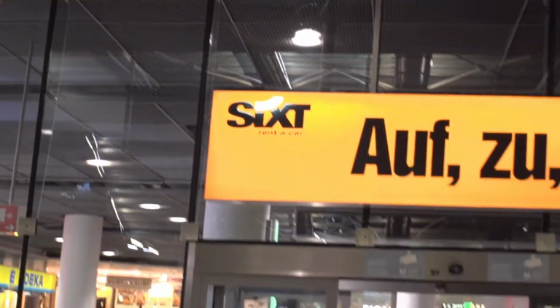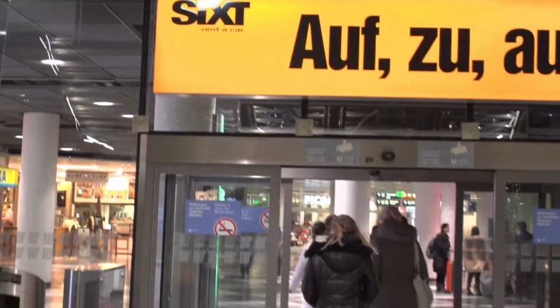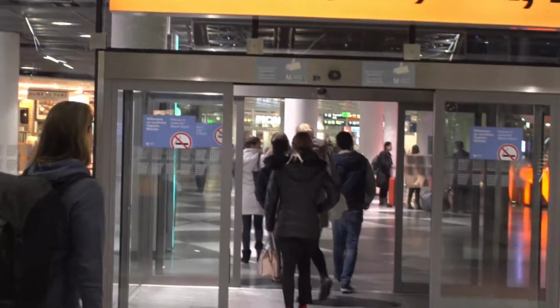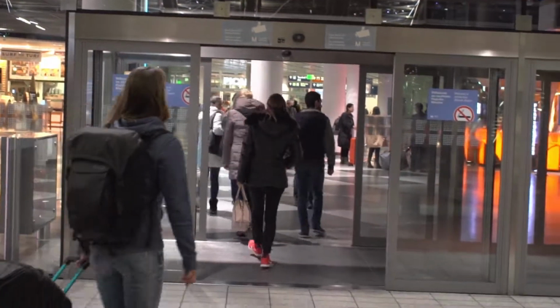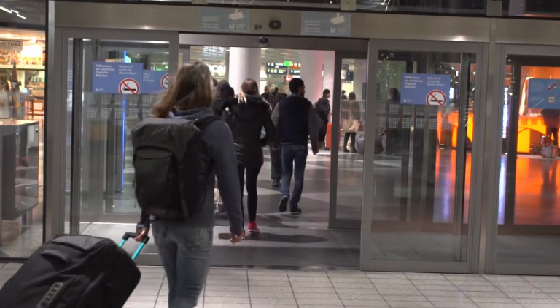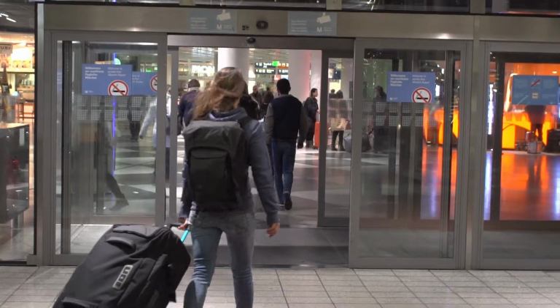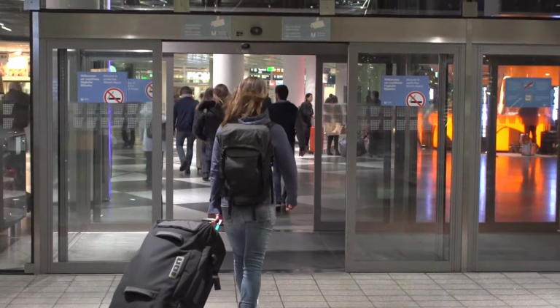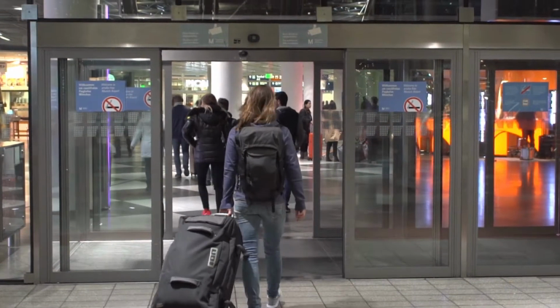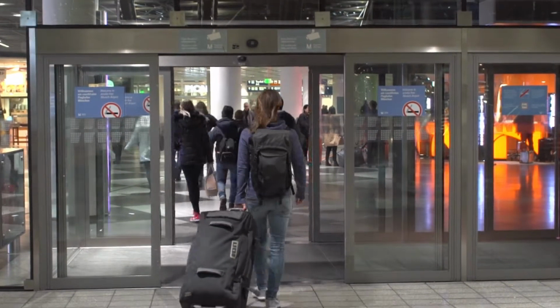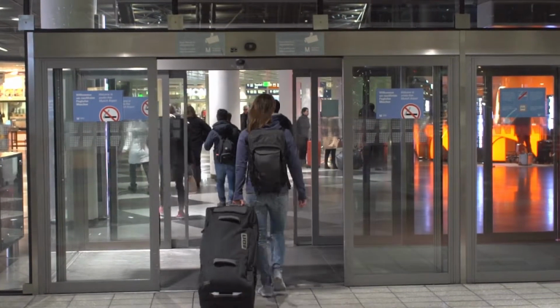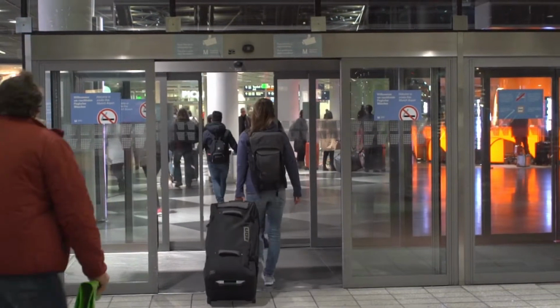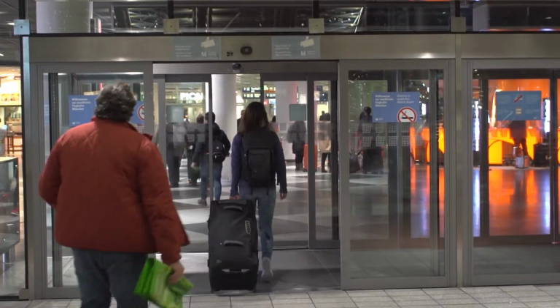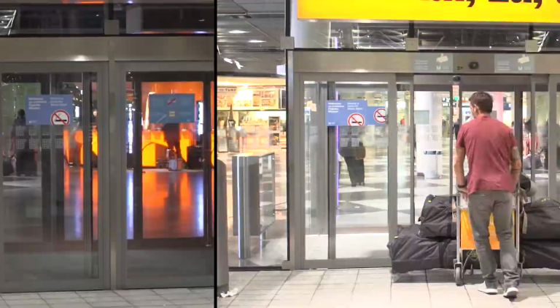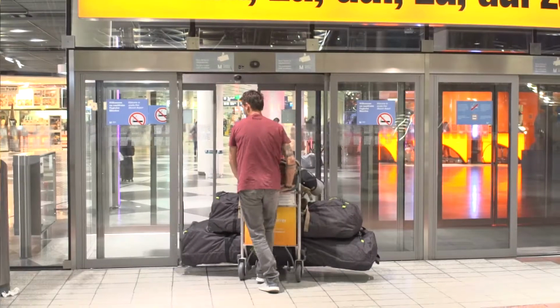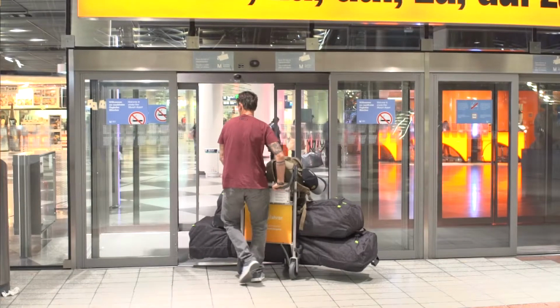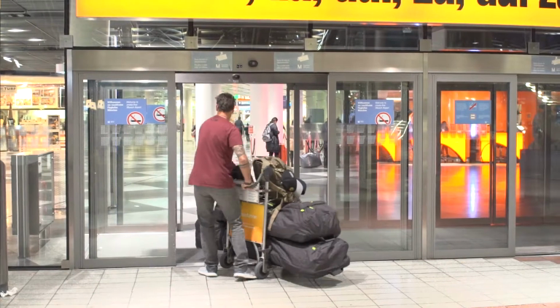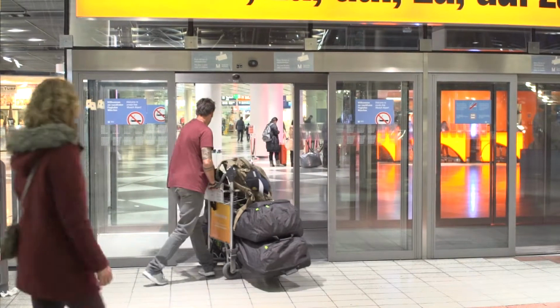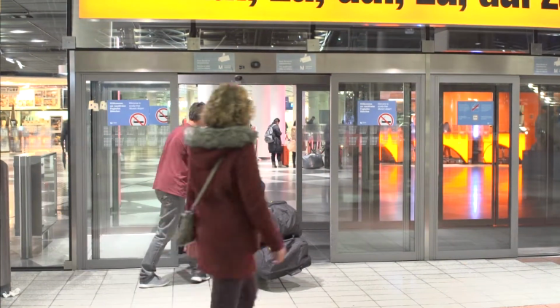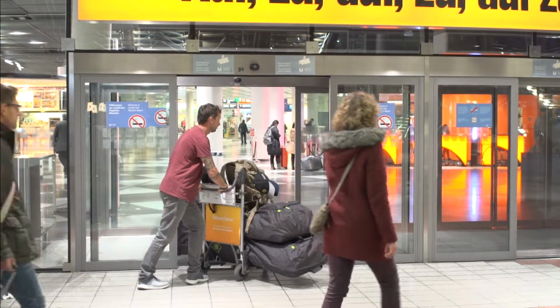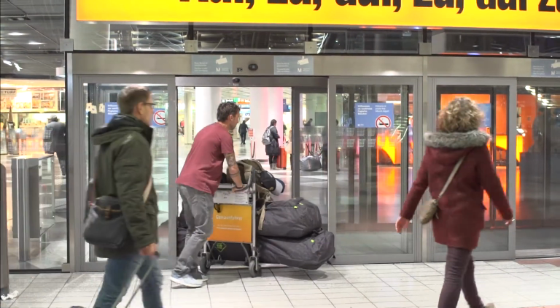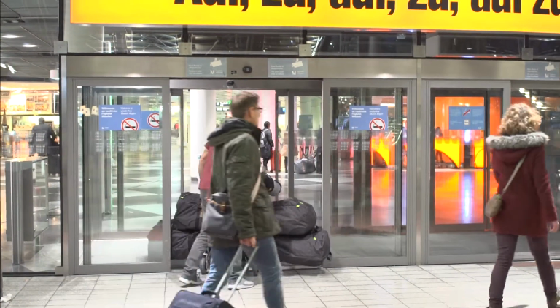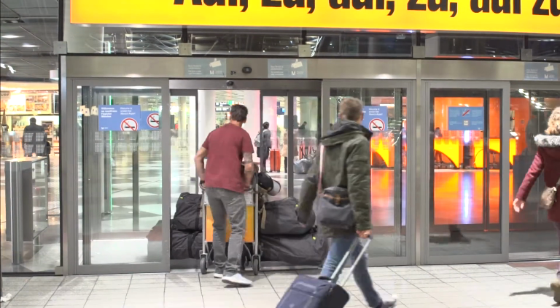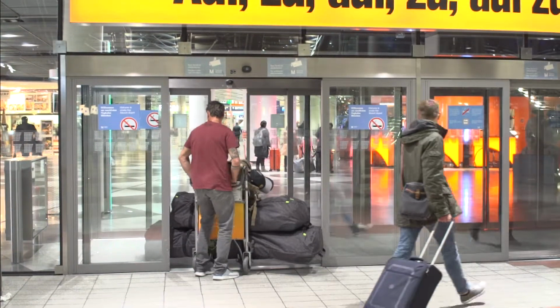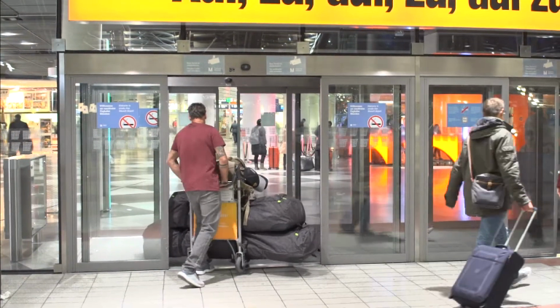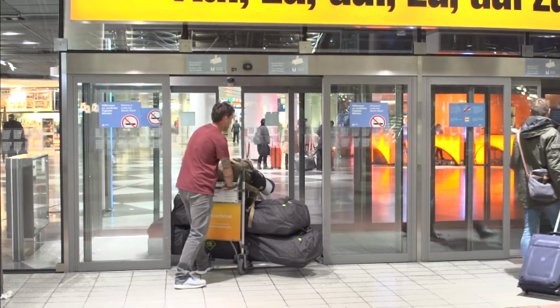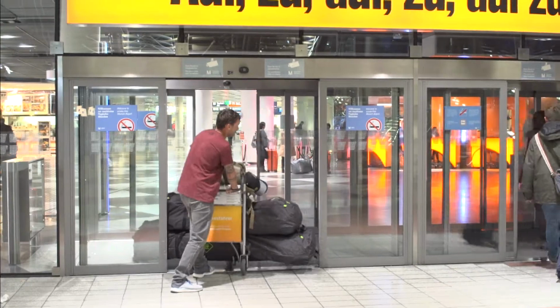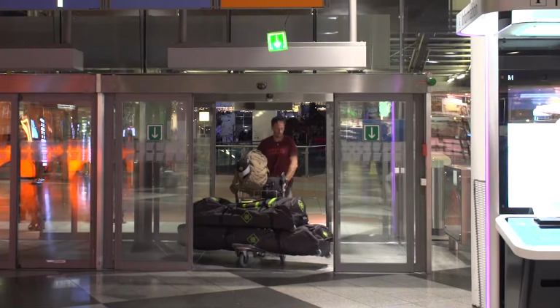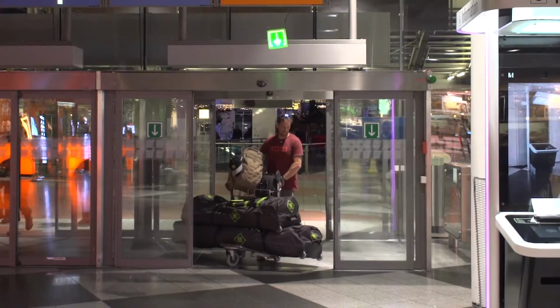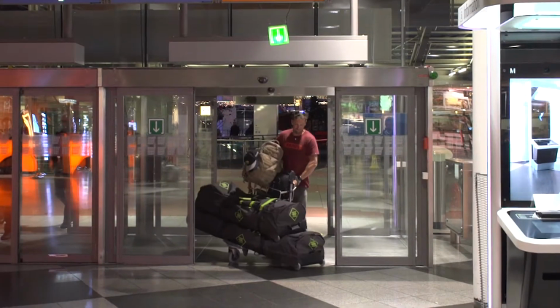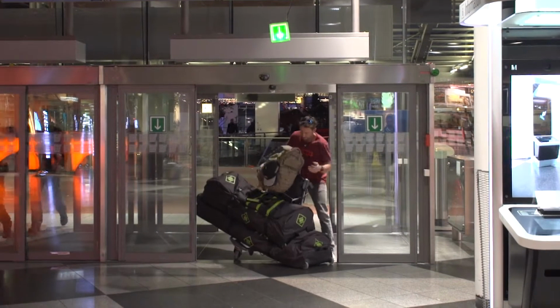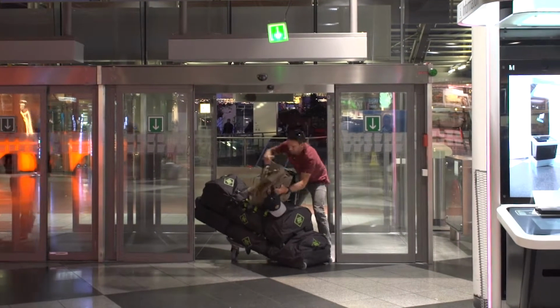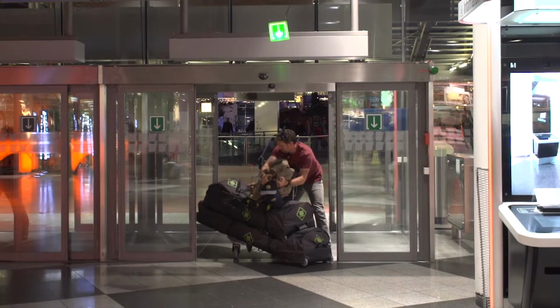Airport entrance doors do look huge when entering with a standard size trolley. Unfortunately they're just not huge enough when travelling with oversized luggage like us. A little strength, patience and manoeuvring skills are needed to pass this first obstacle.